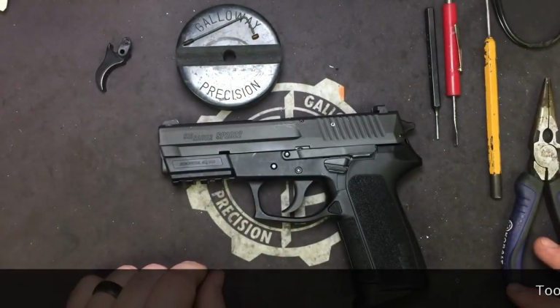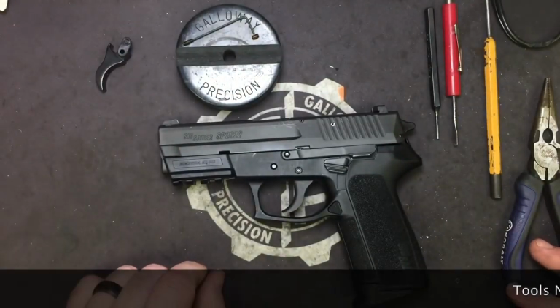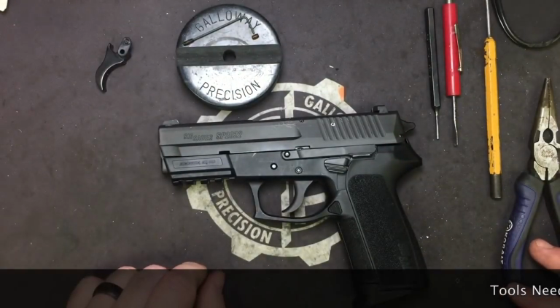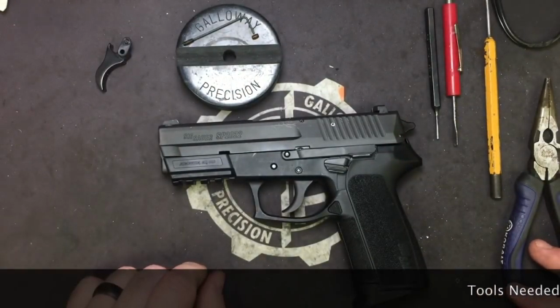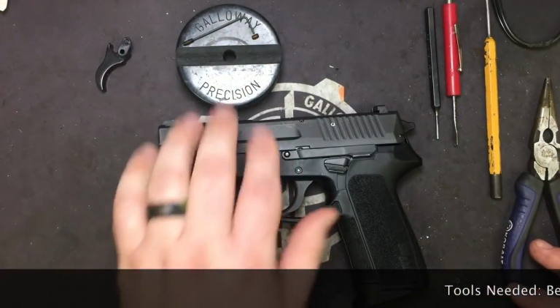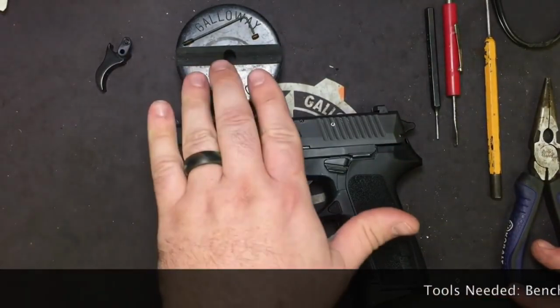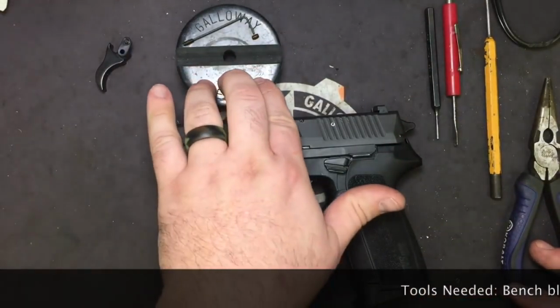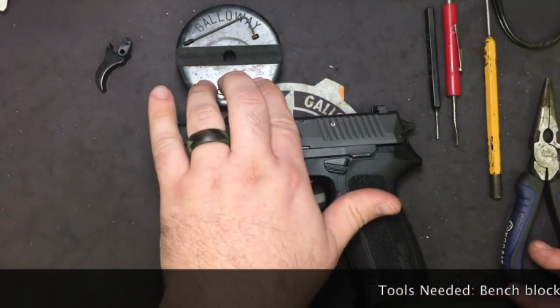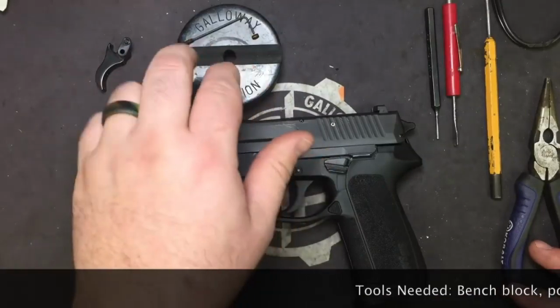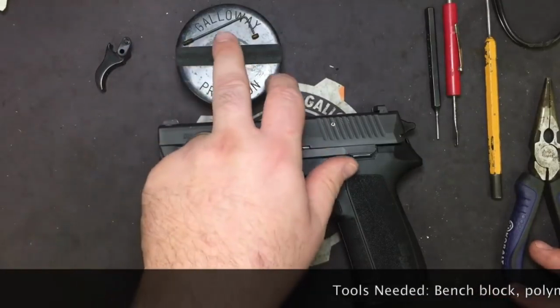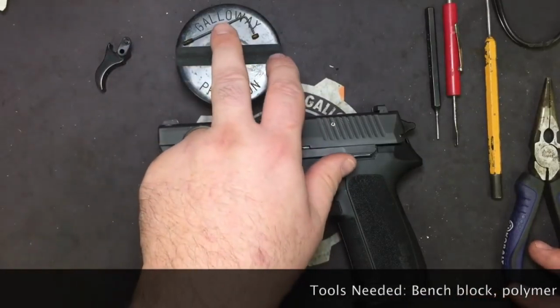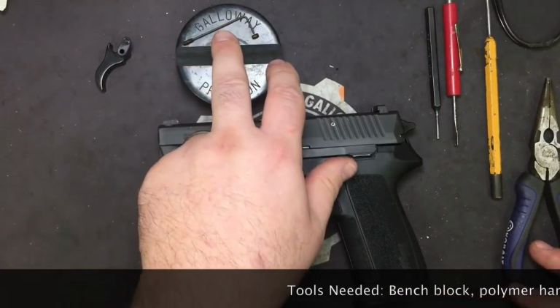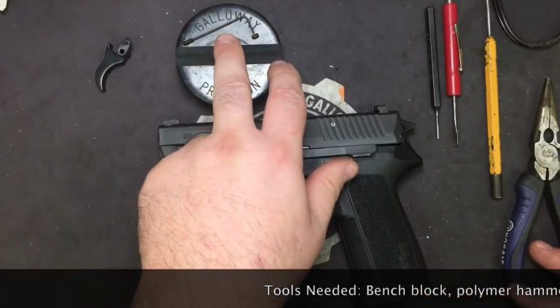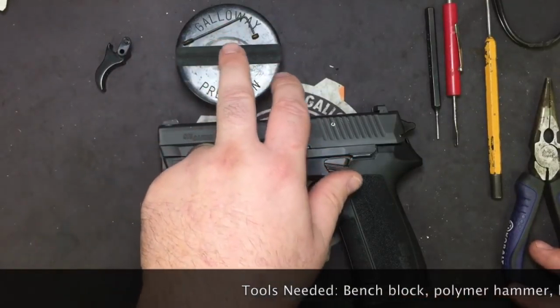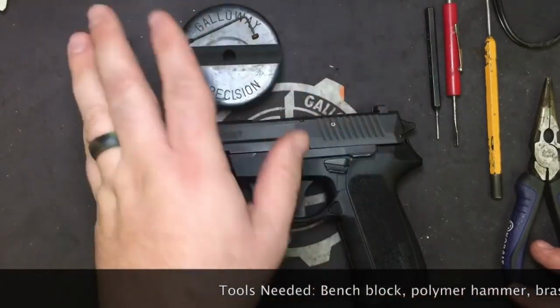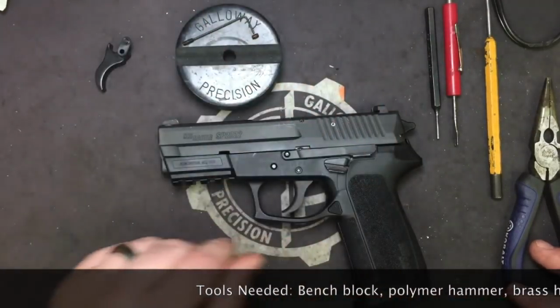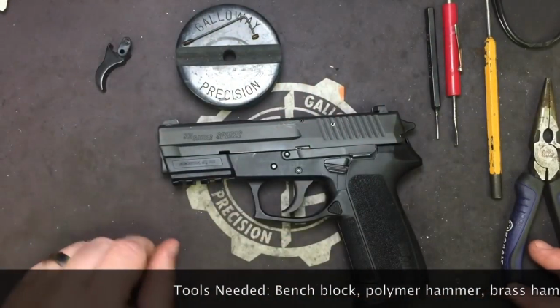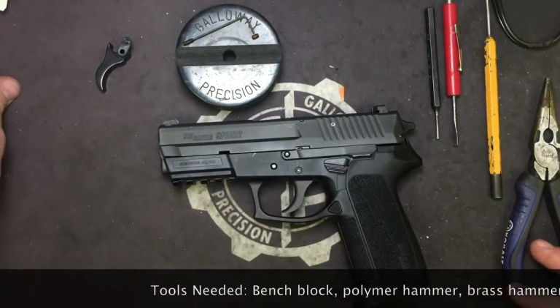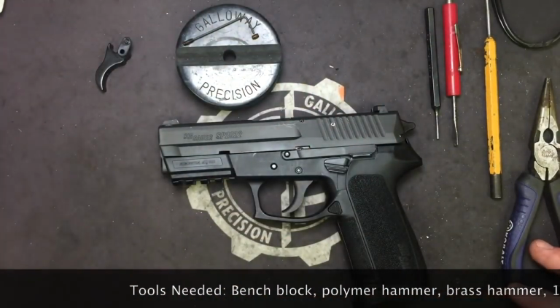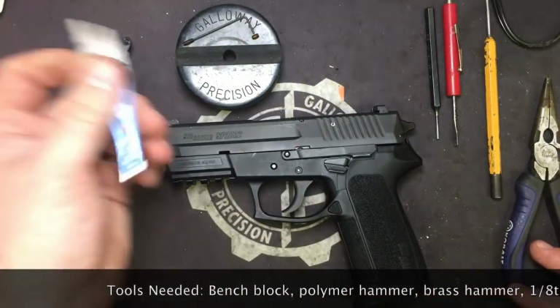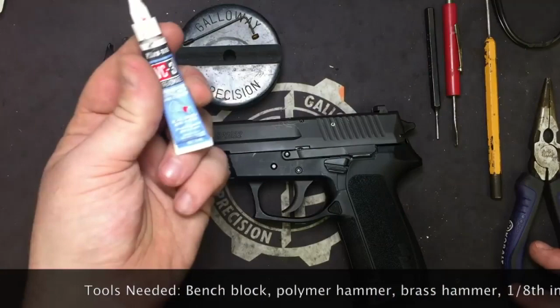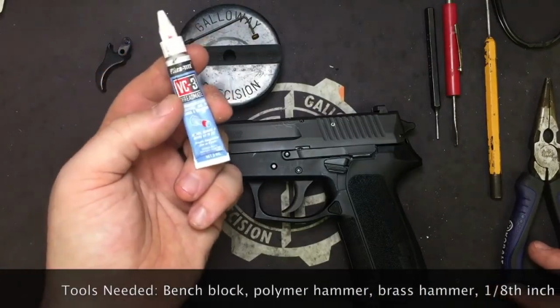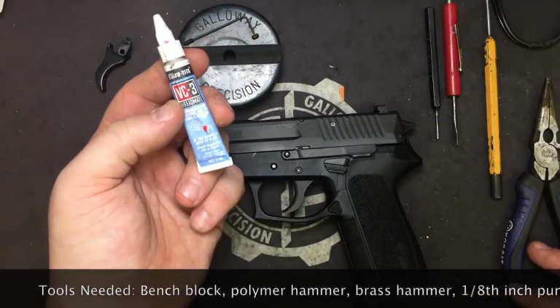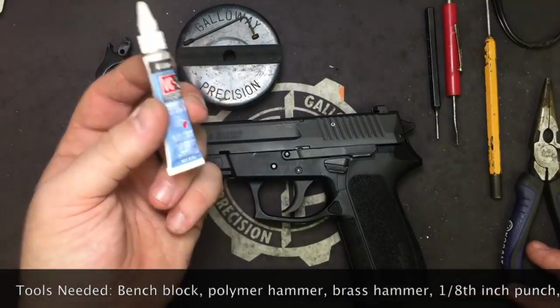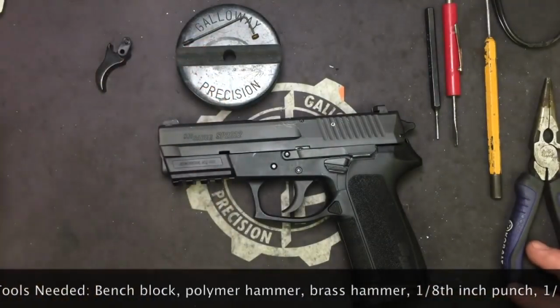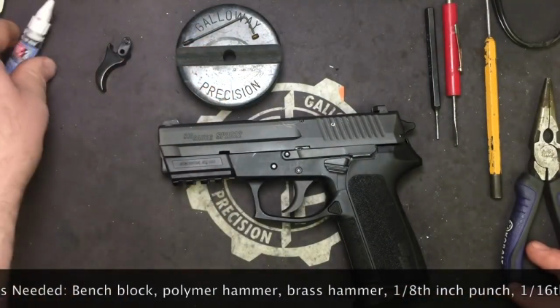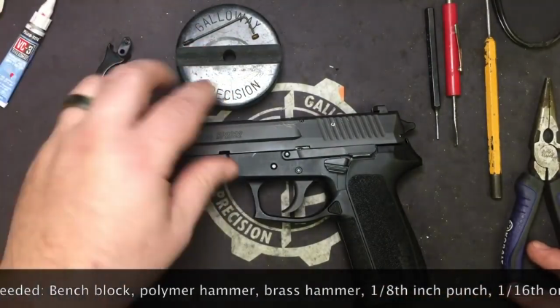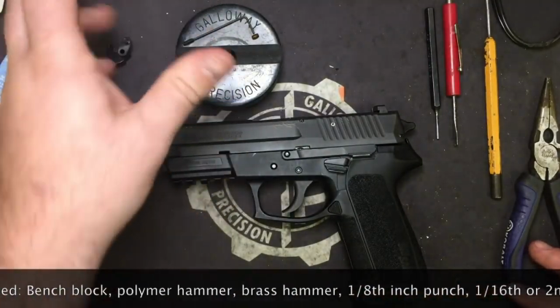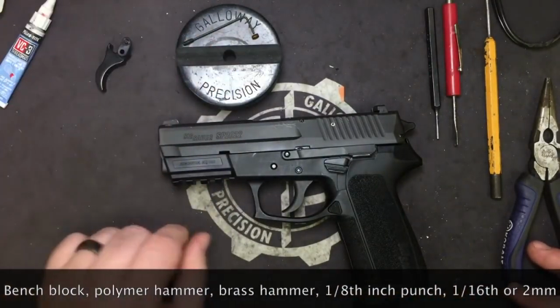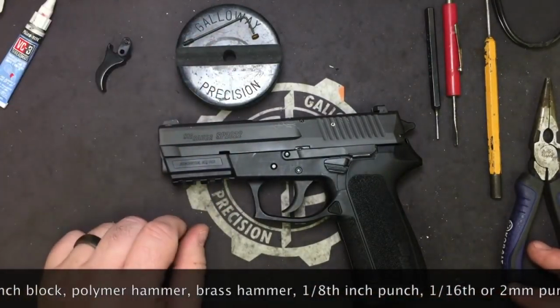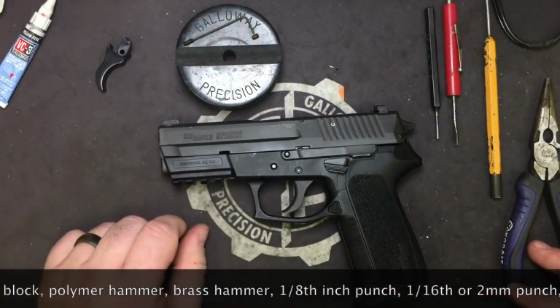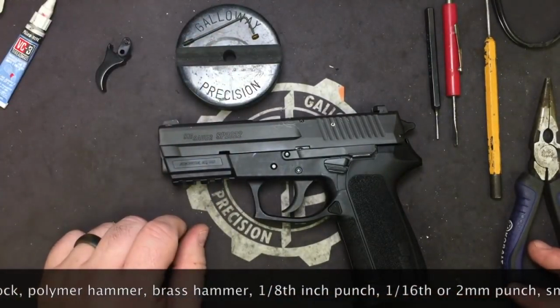Let's go over tools that we're going to need. You're going to need your bench block and your 050 Allen wrench. I've already taken the liberty of applying VC3 before the video on the screws and have been letting them cure.